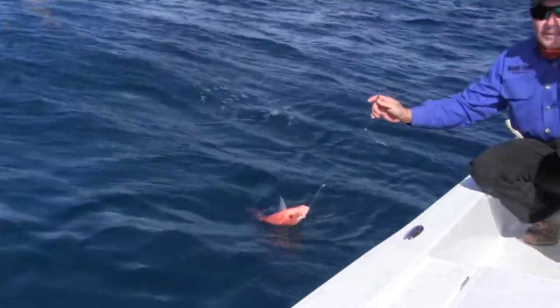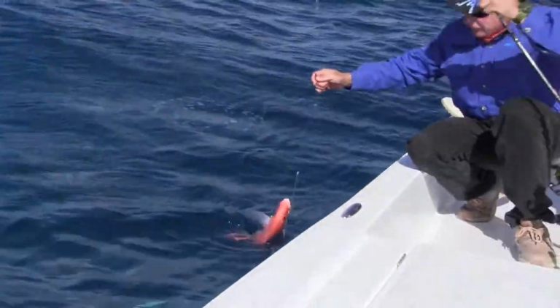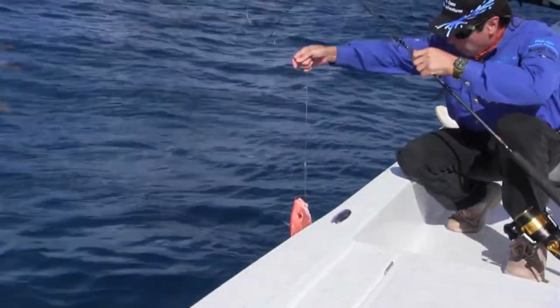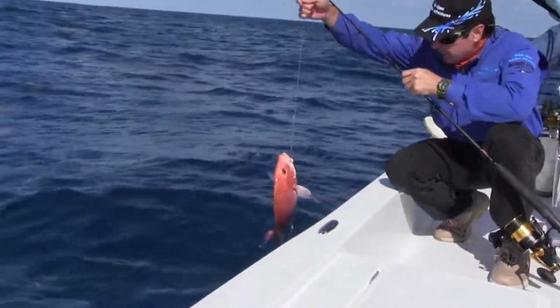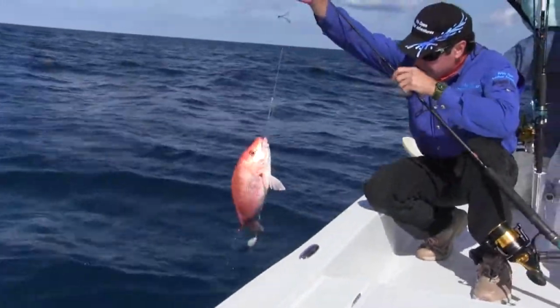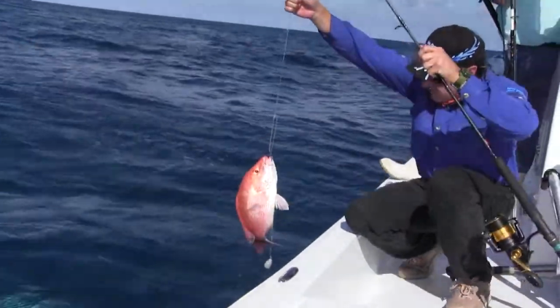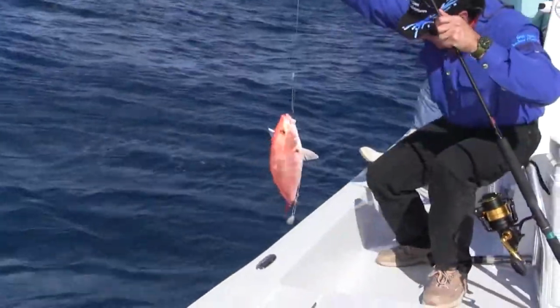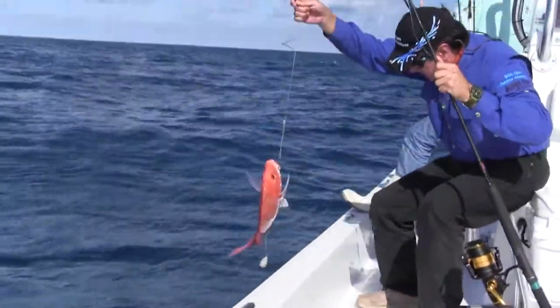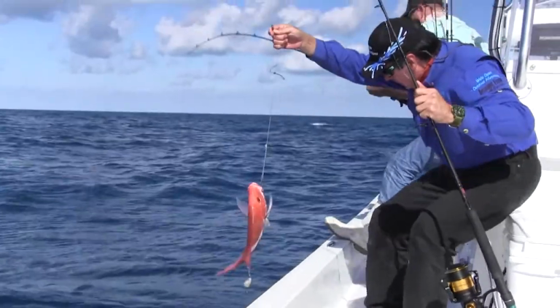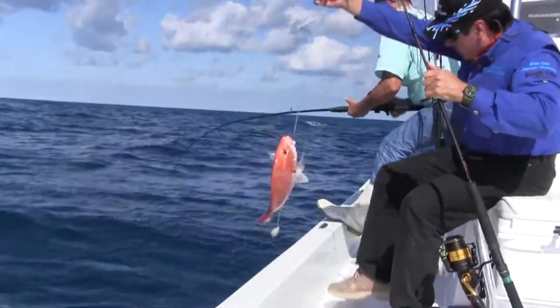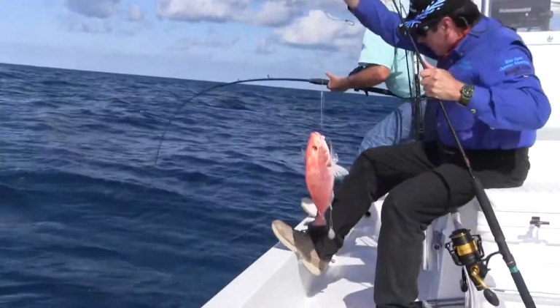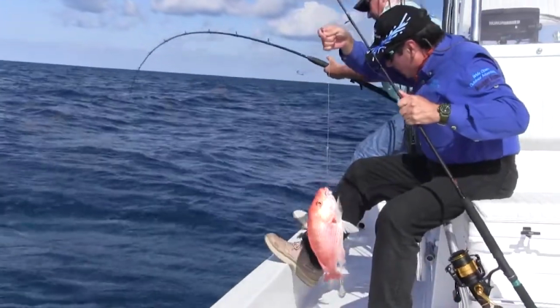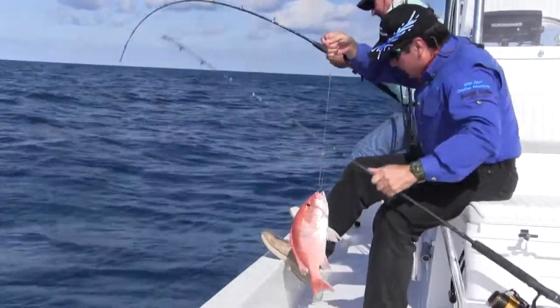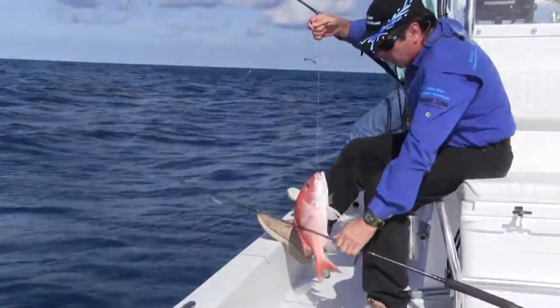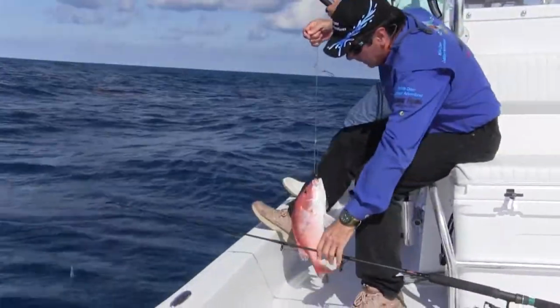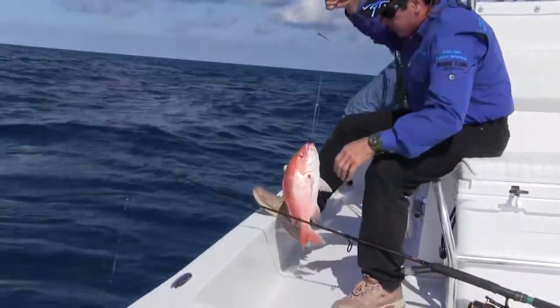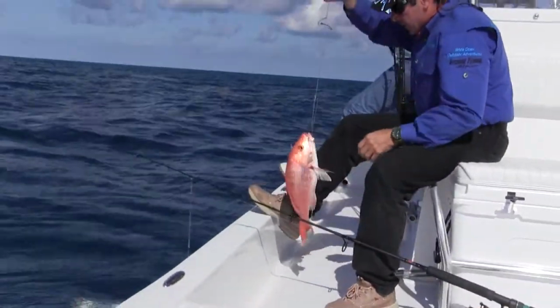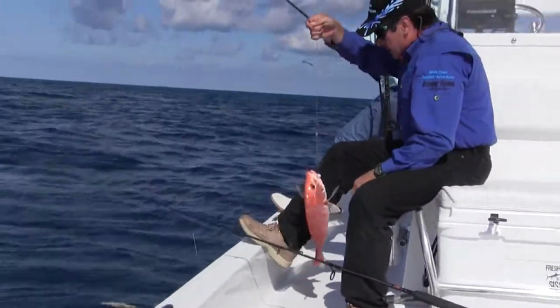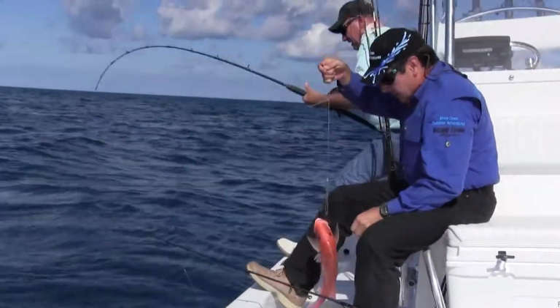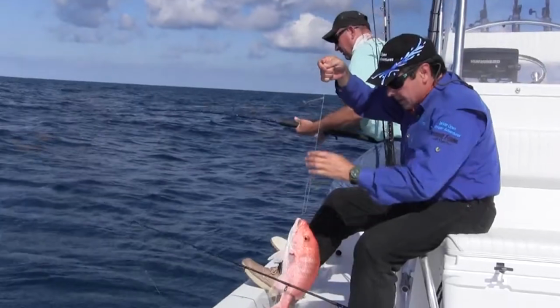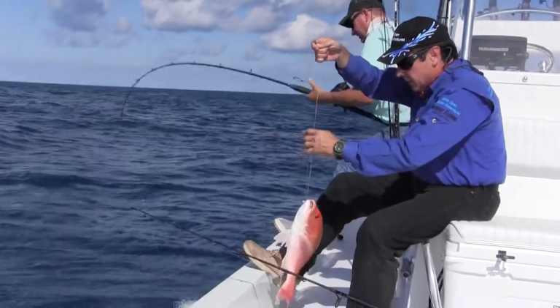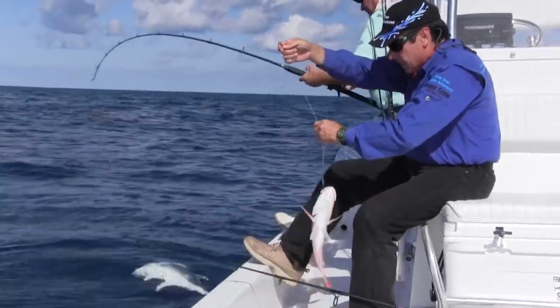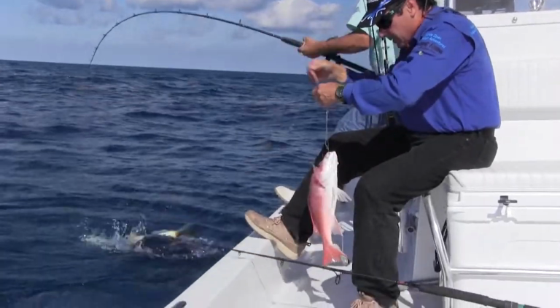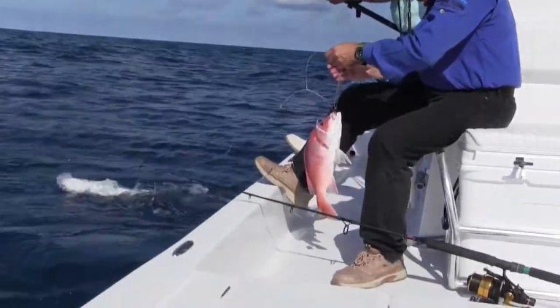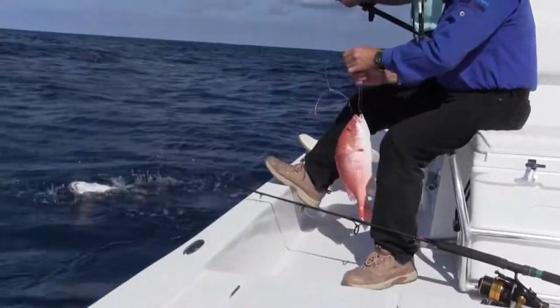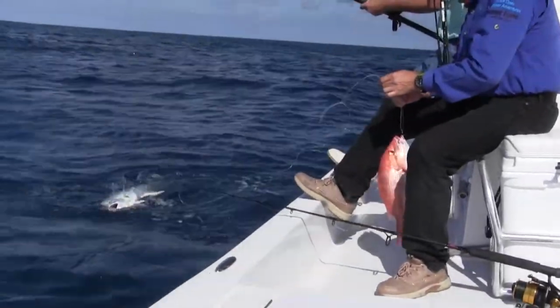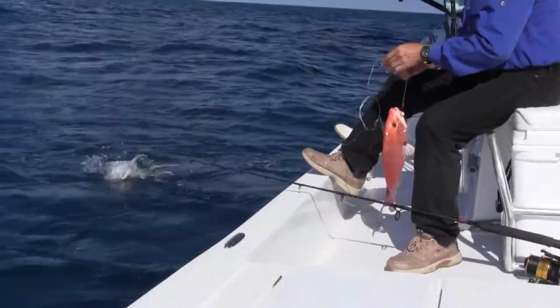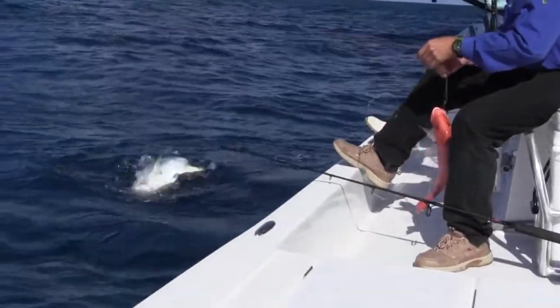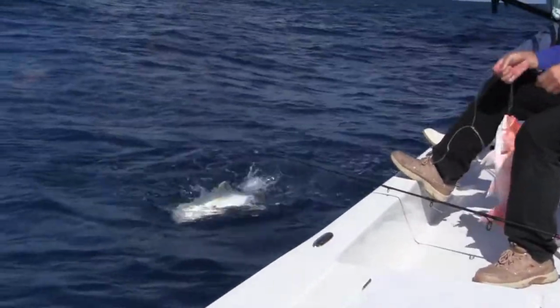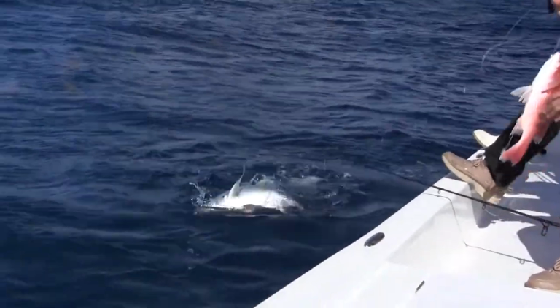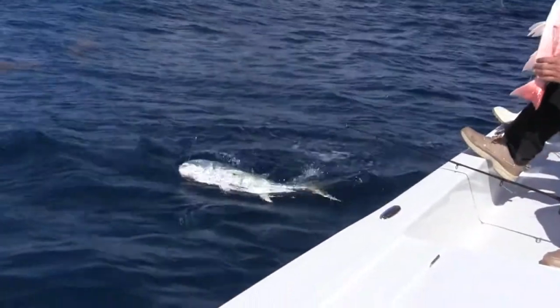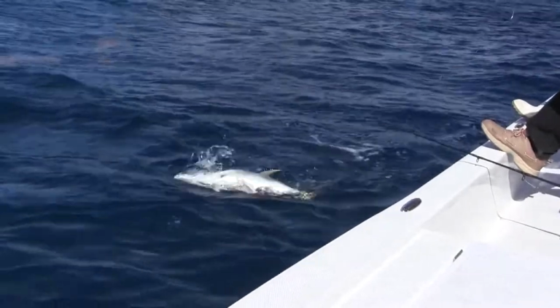Doug and I in state water. I've got some good color — look at this. Doug's got something big and silver. Mine's a big old Jack Crevalle. You never know what you're going to get out here, my friend — look at that. Not good eating, but fun to fight.